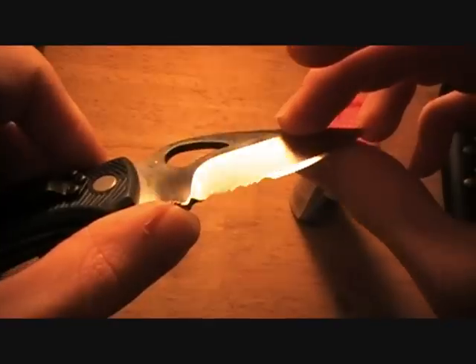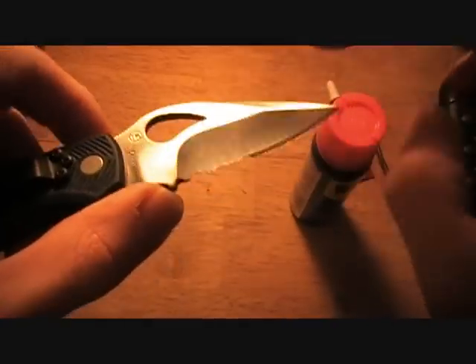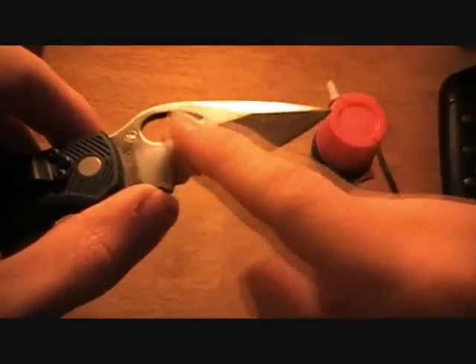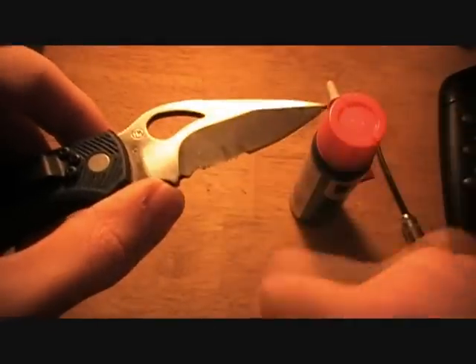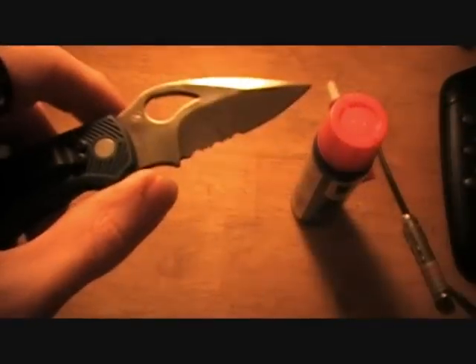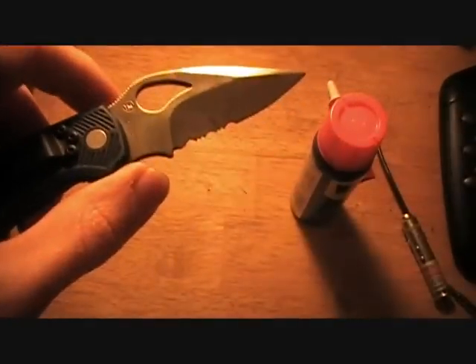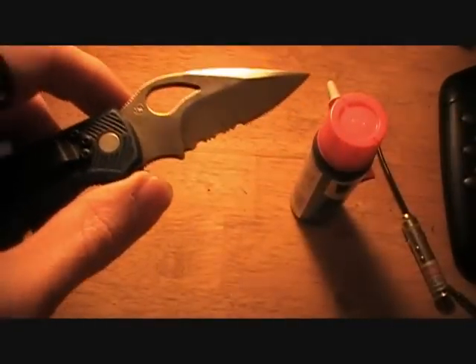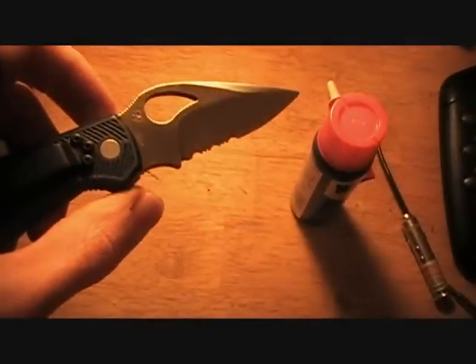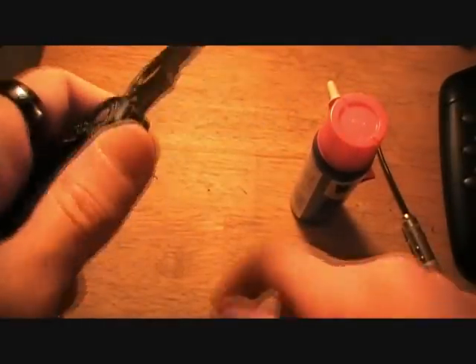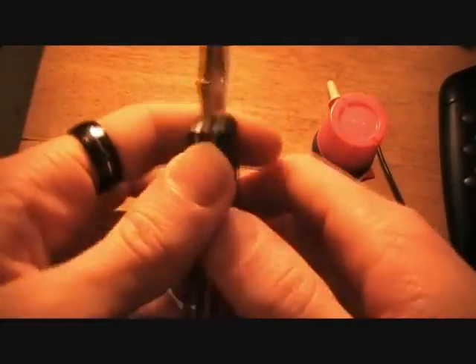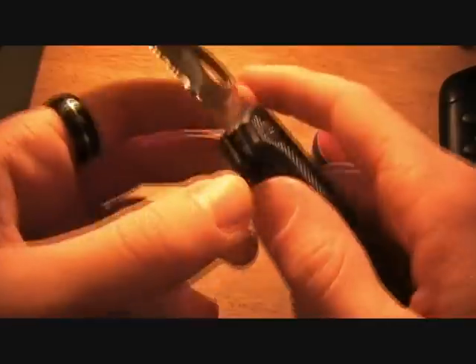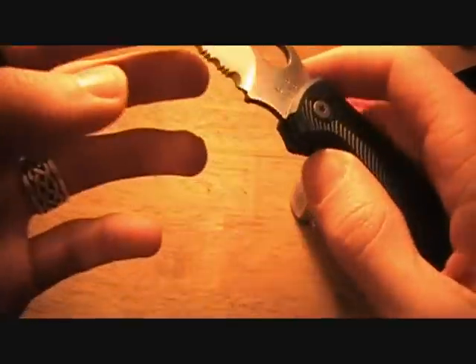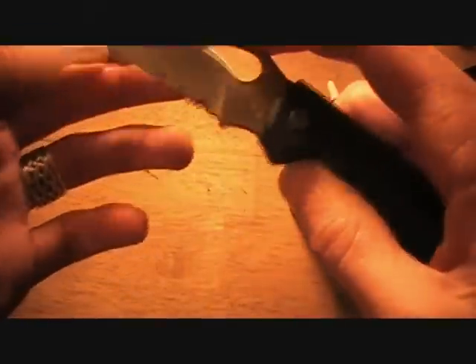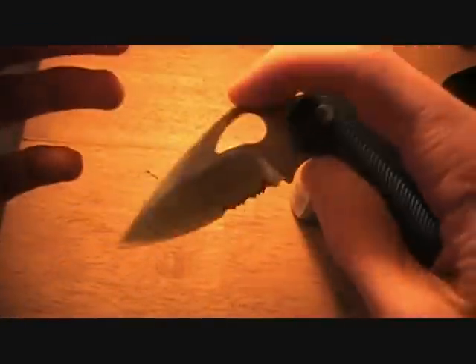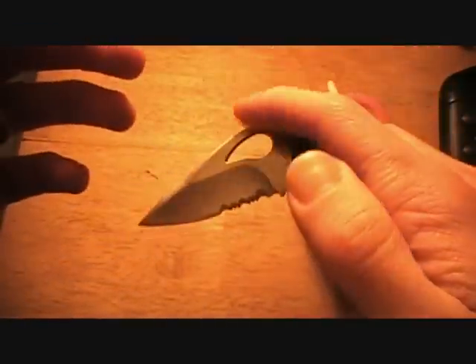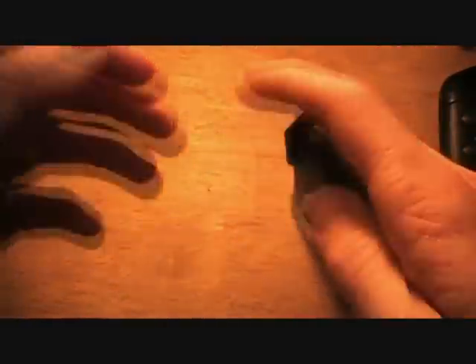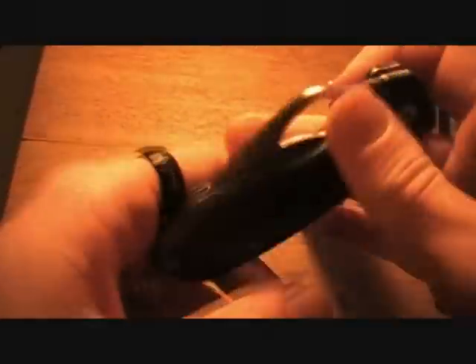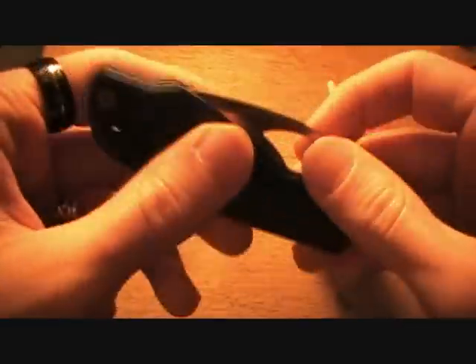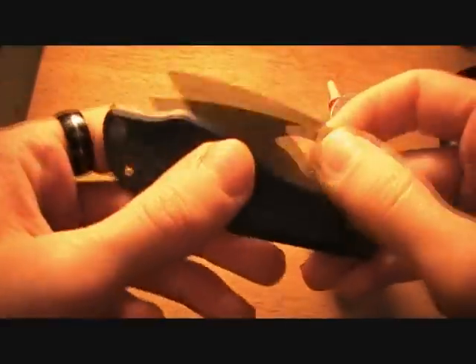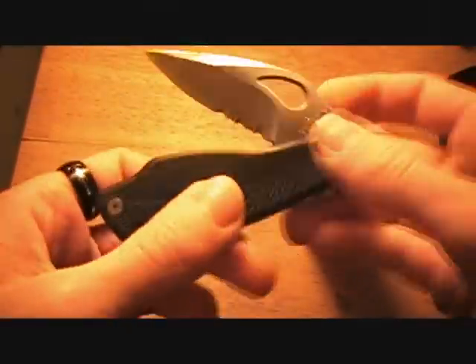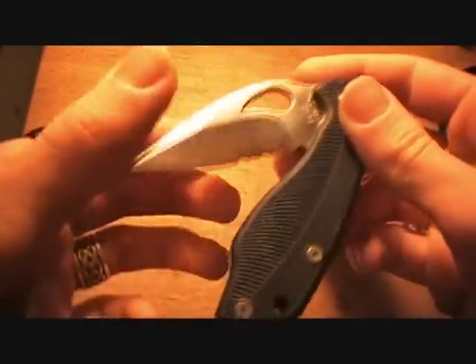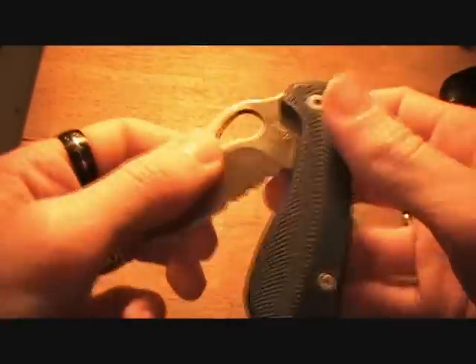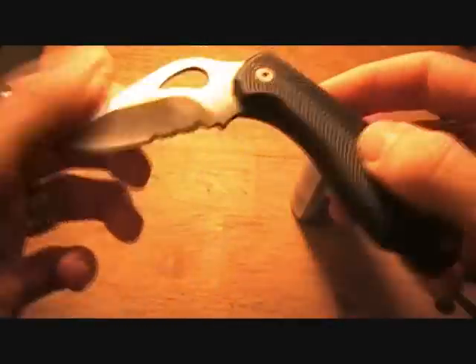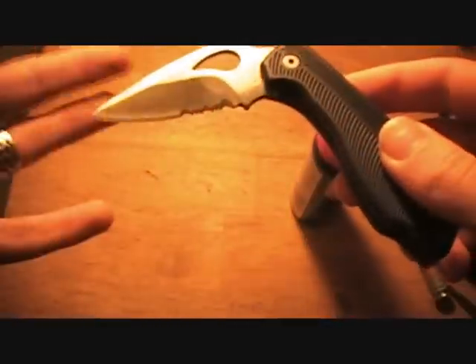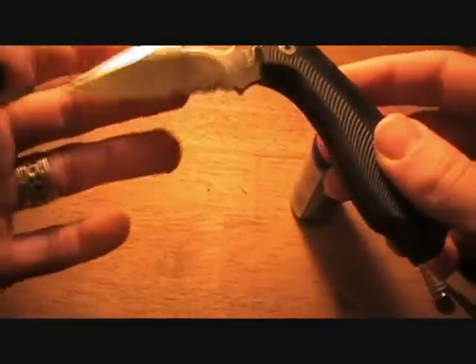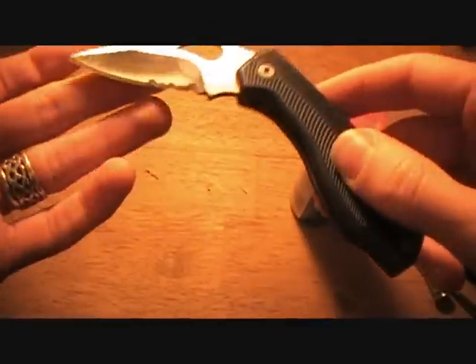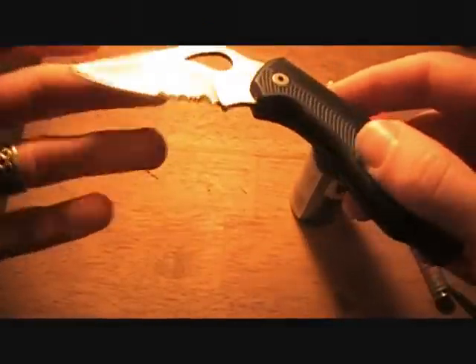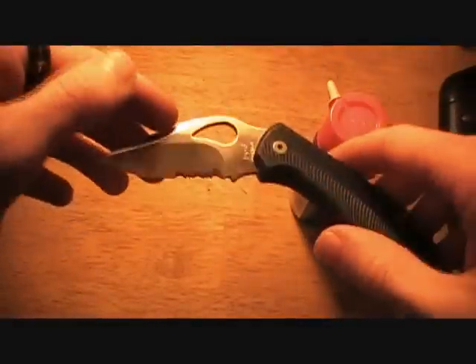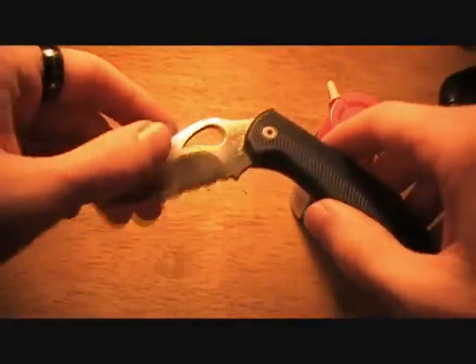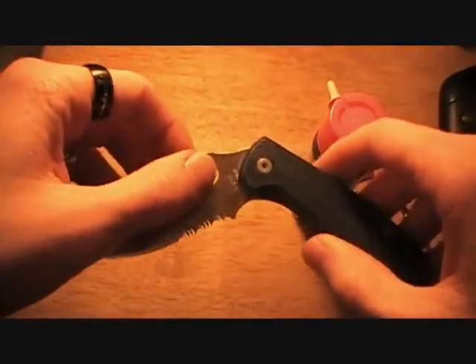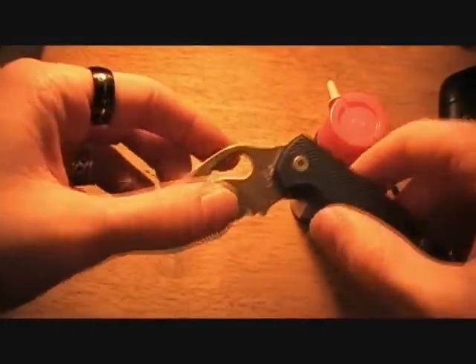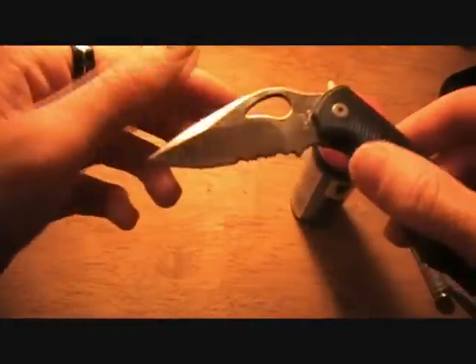Some knives, such as those made with AUS-8, AUS-6, or D2 — which is a tool steel, not a stainless steel — those steels will rust really easily. You'll get little spots of rust here and there.